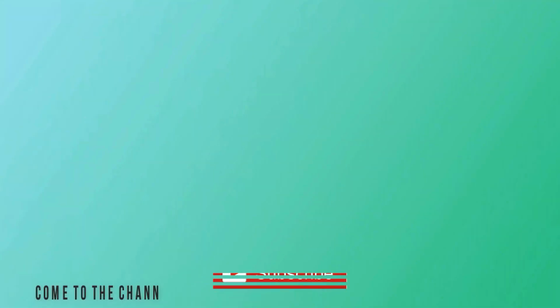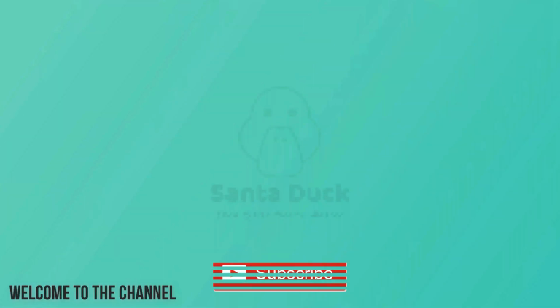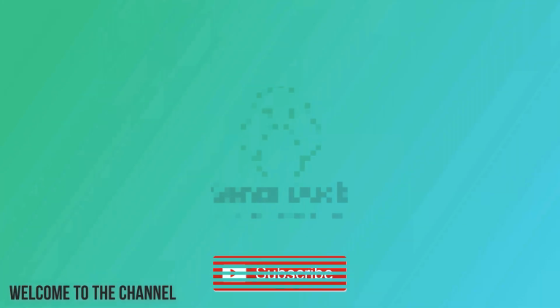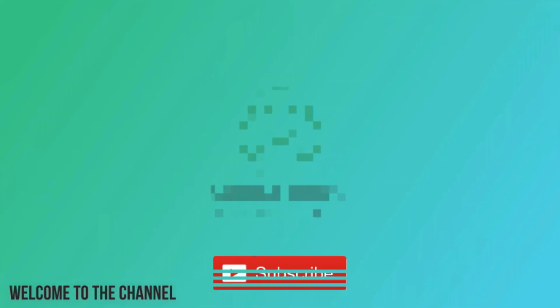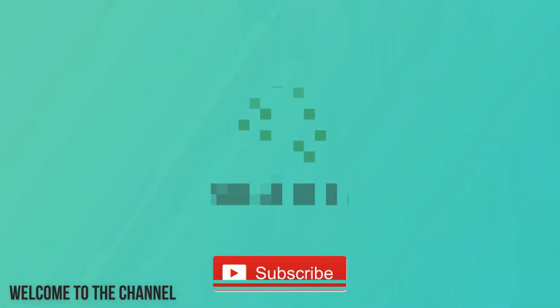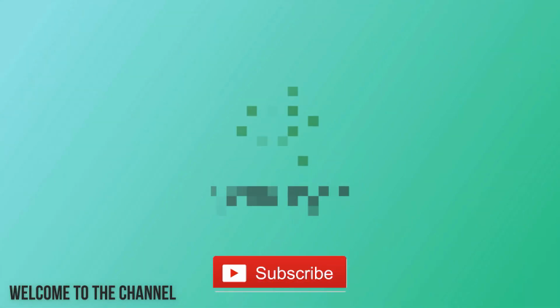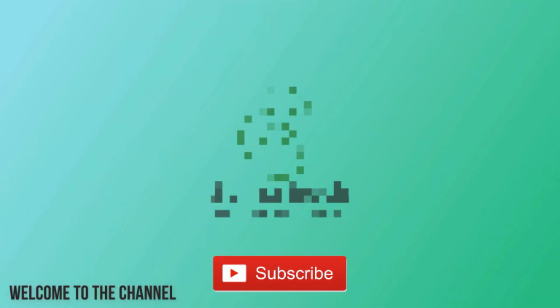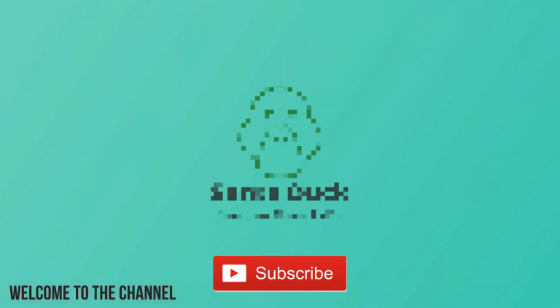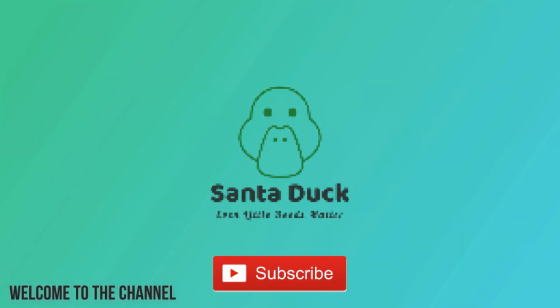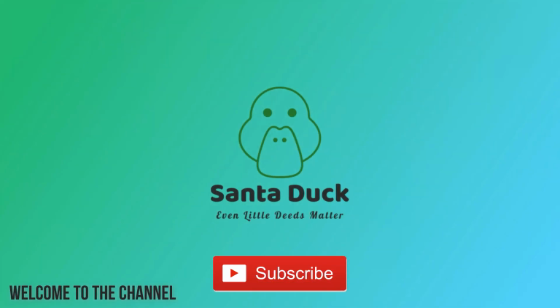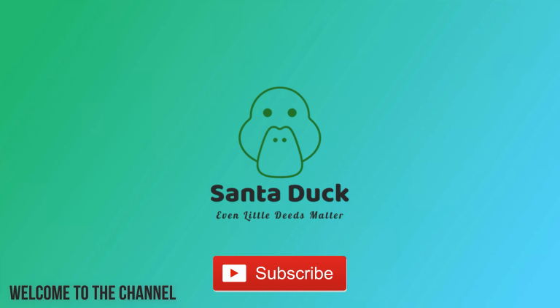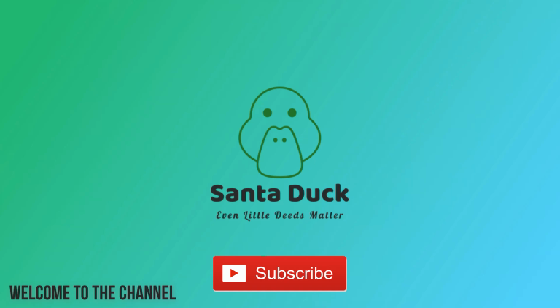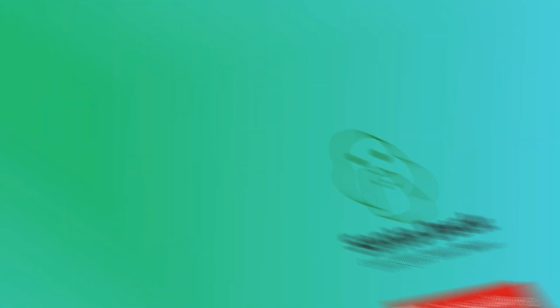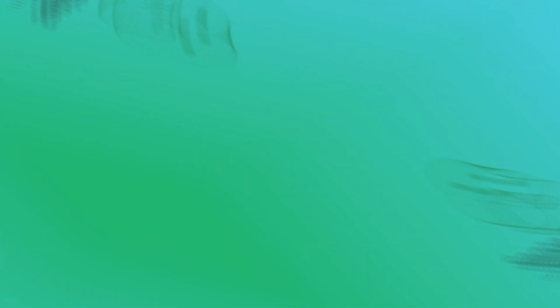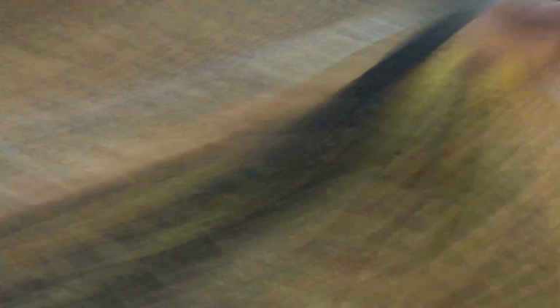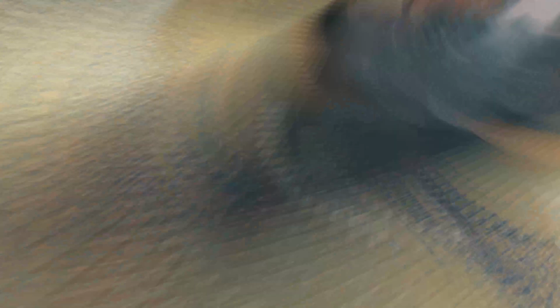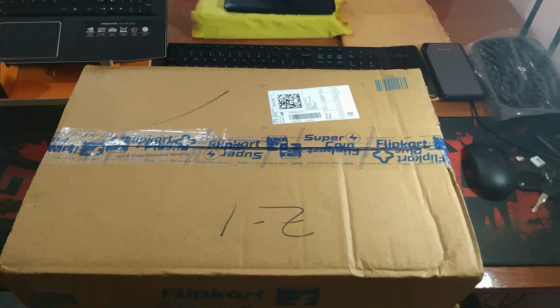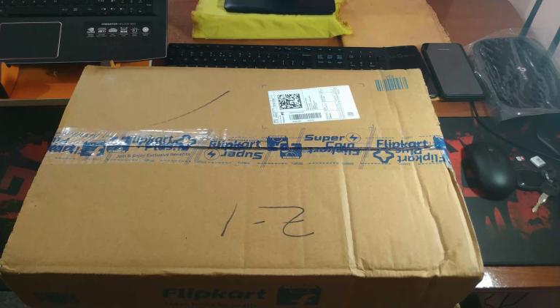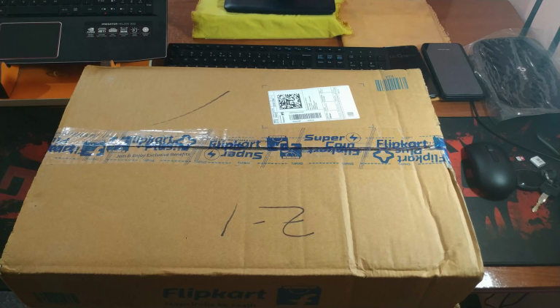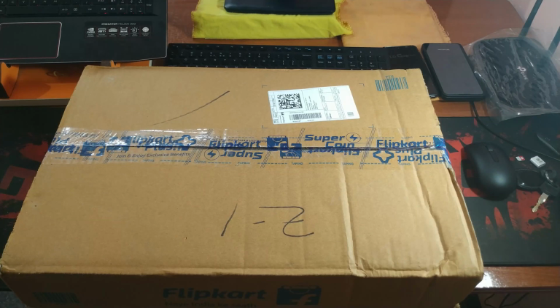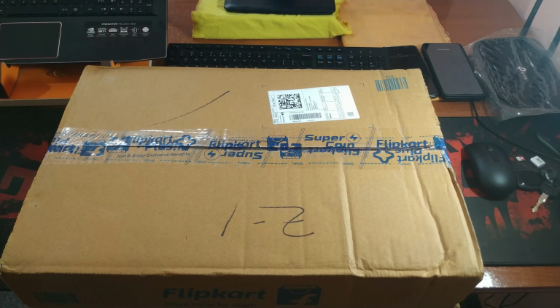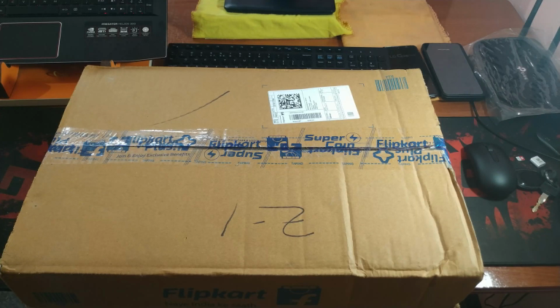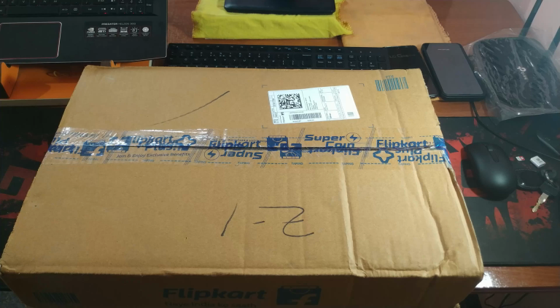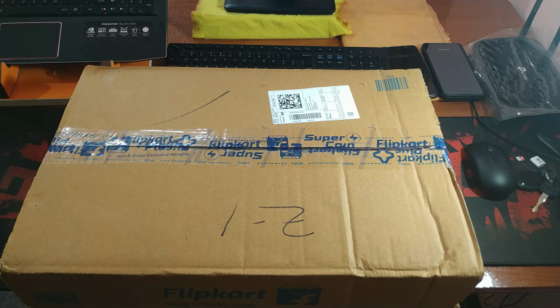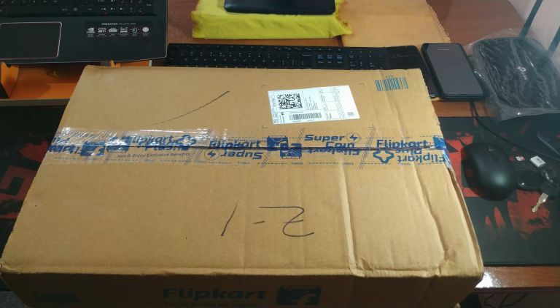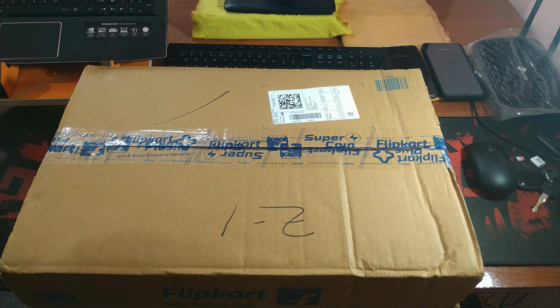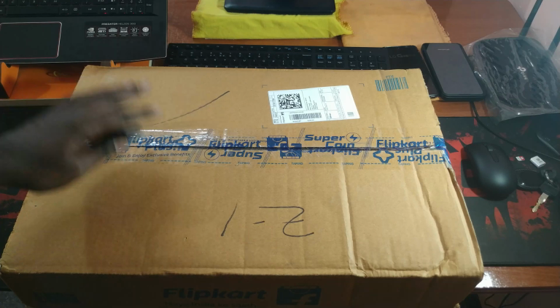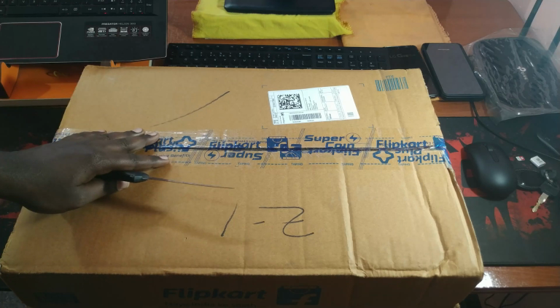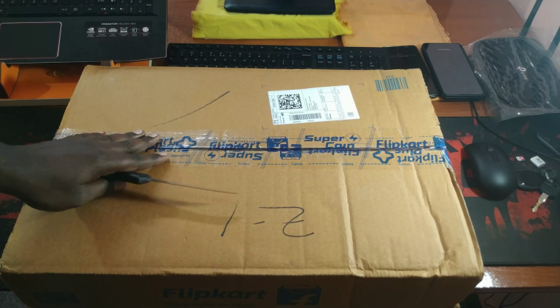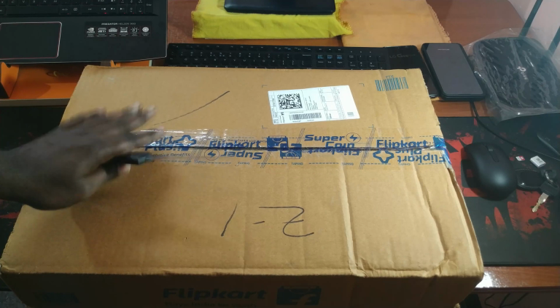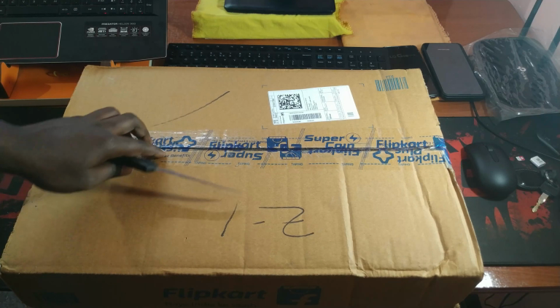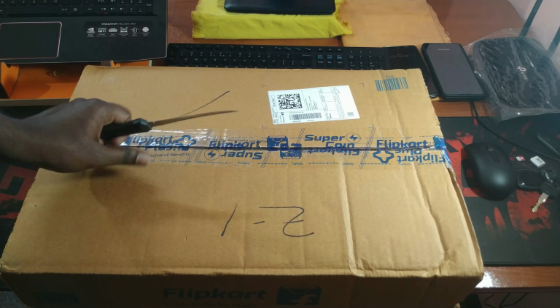Subscribe to our channel and press the bell icon for the latest notifications. Hello viewers, welcome to Santa Attack, this is Aro and today we are back with one more unboxing video.